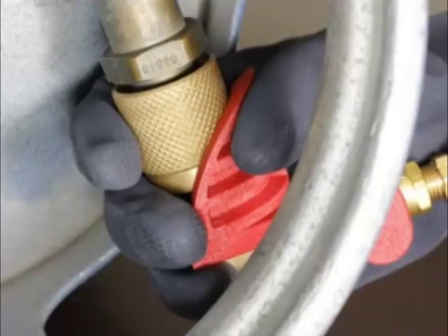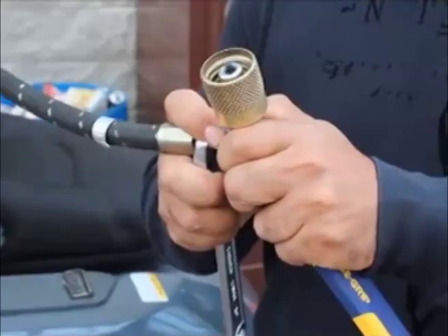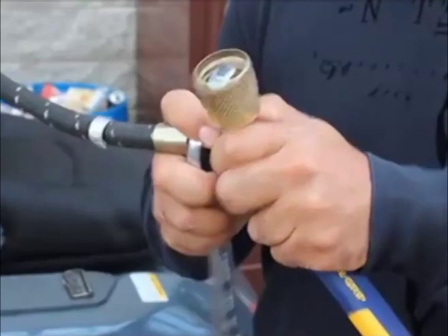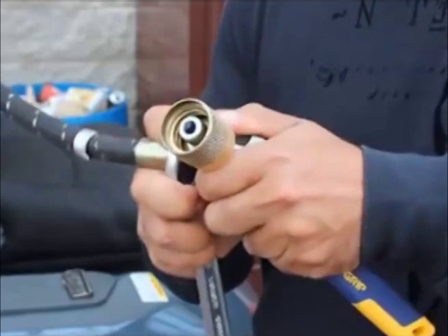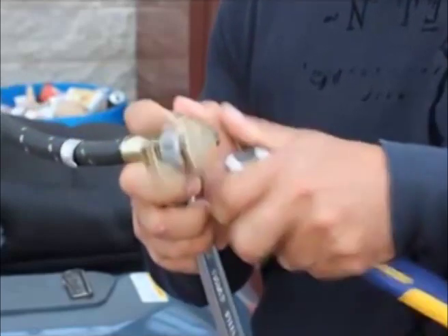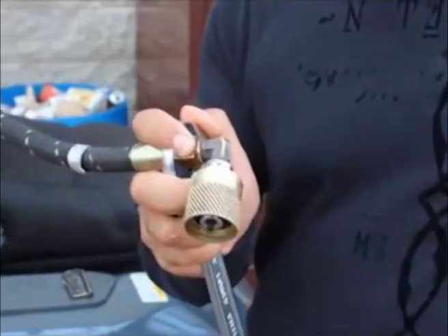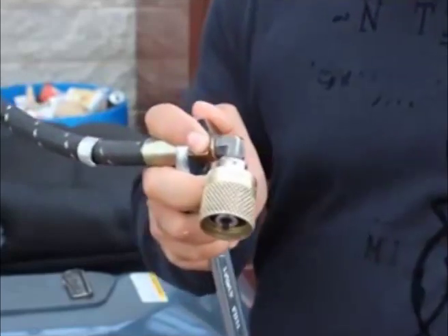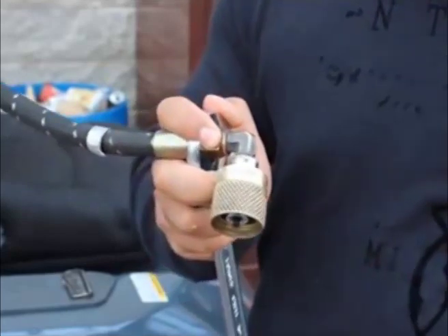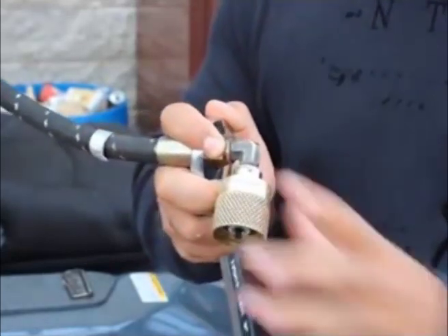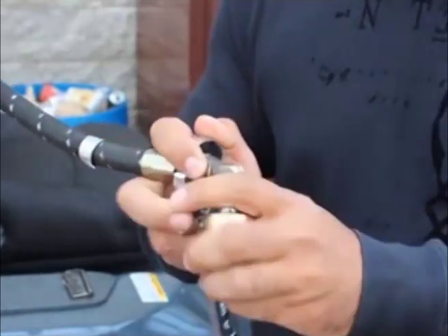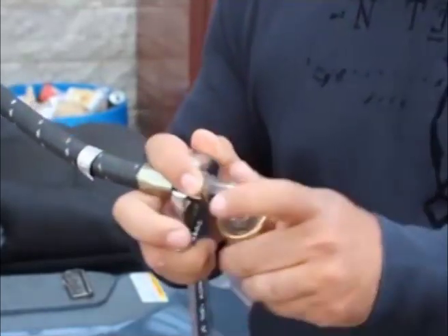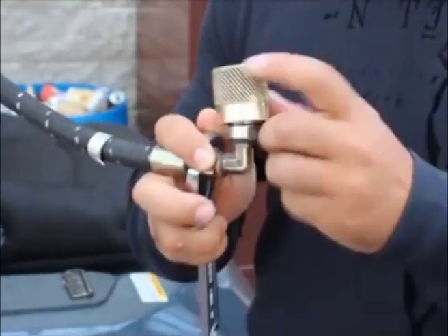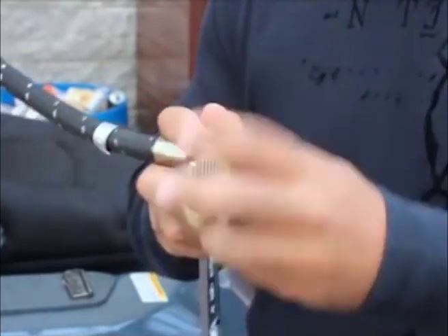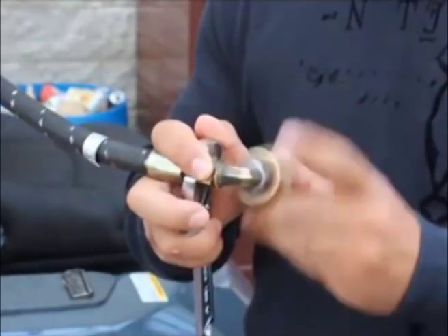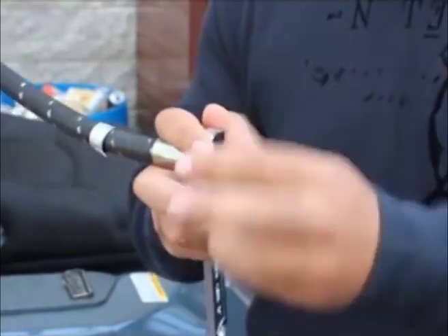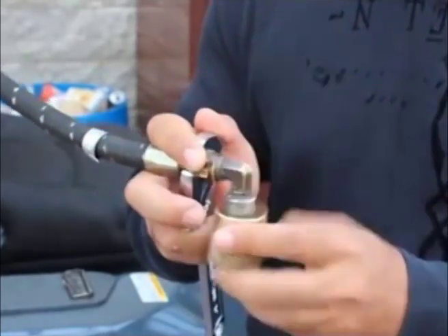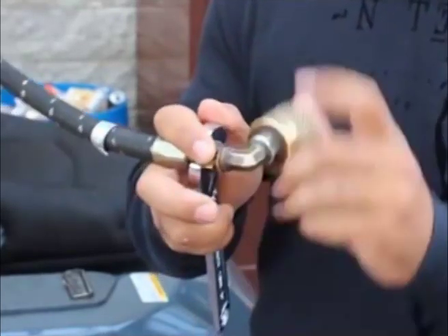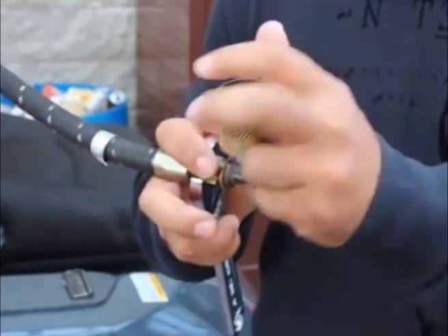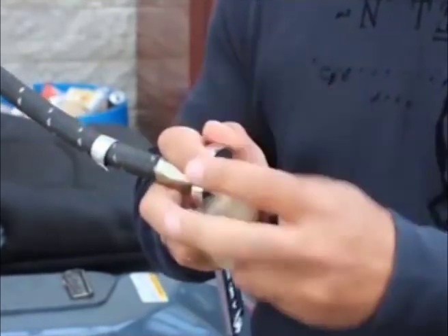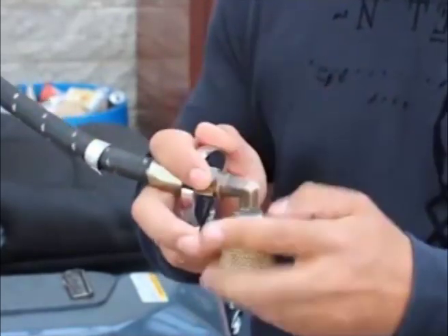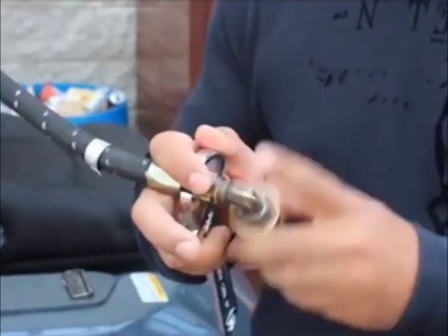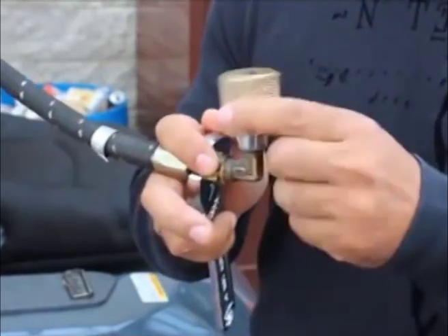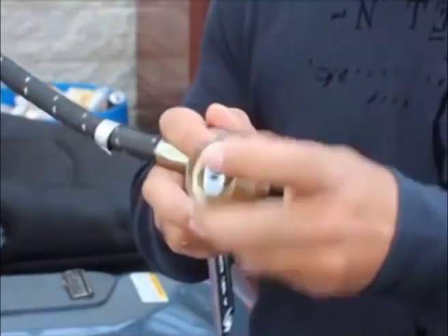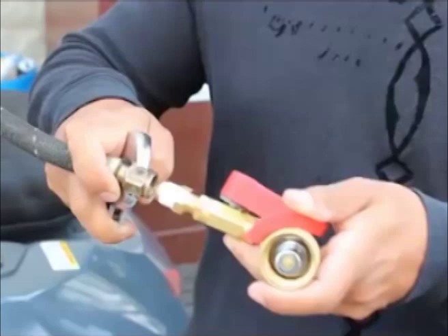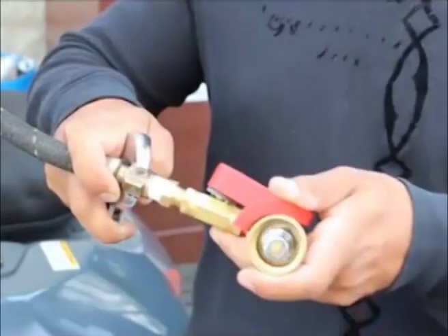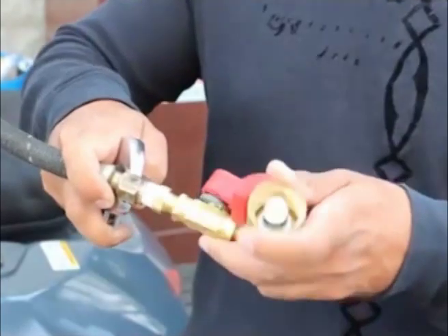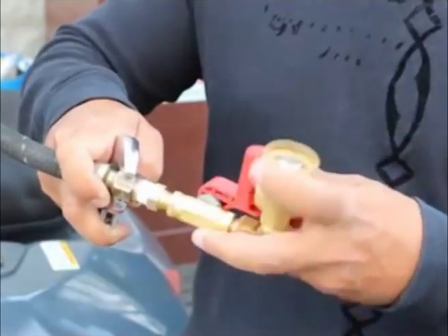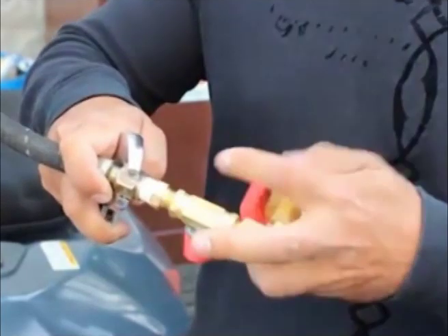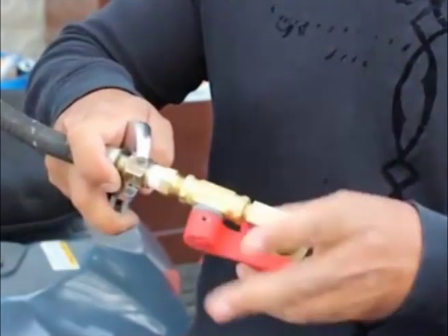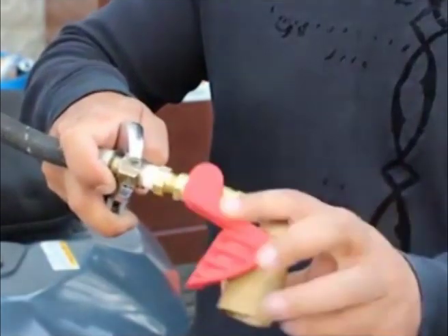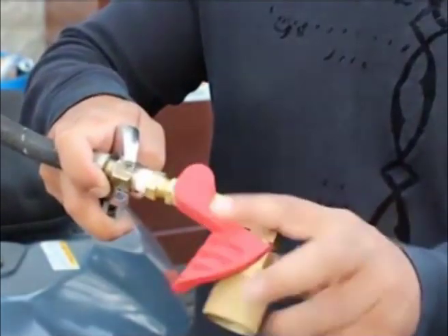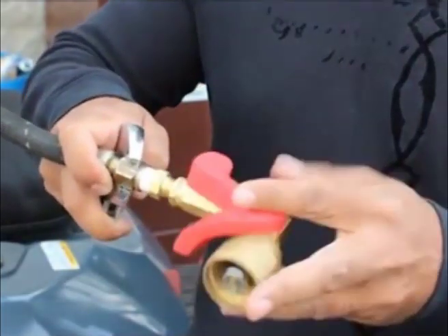The valve can be installed in just minutes. Just disconnect the existing coupler and attach the valve assembly.